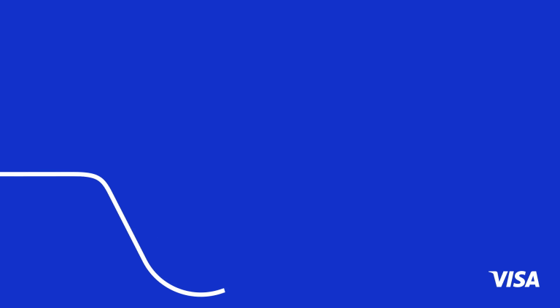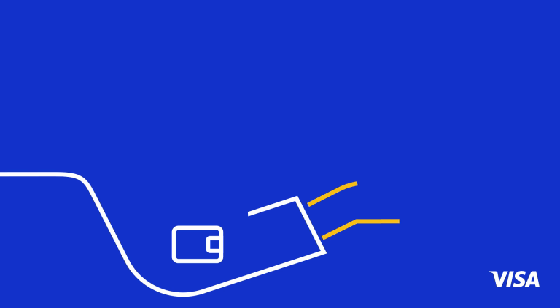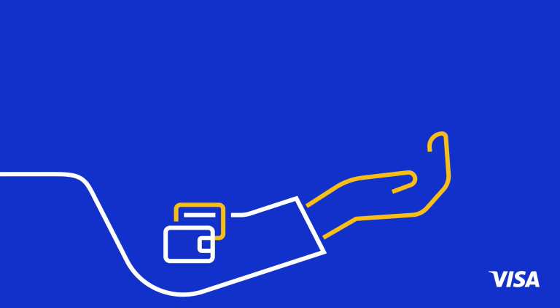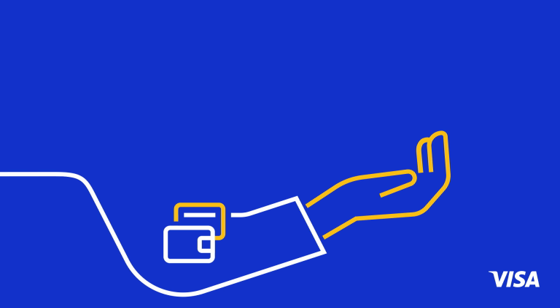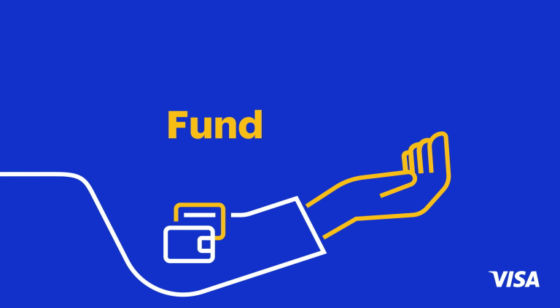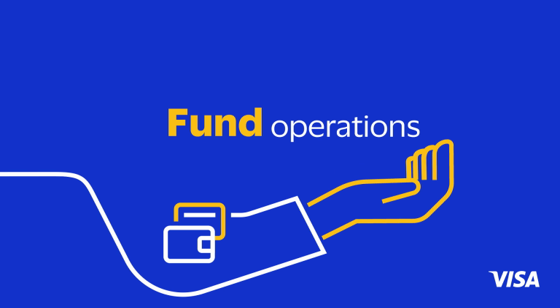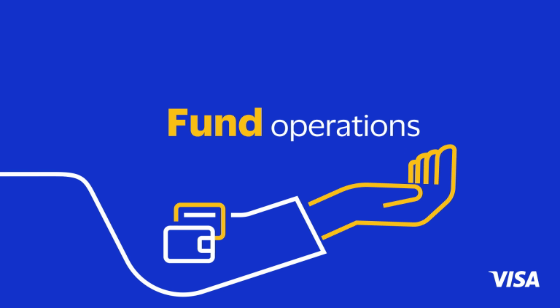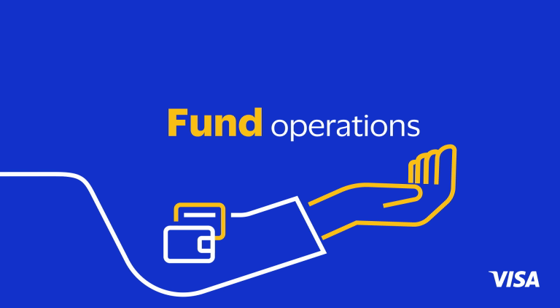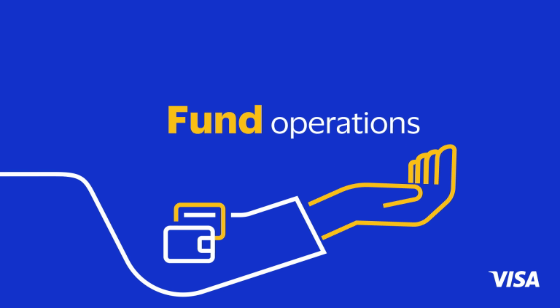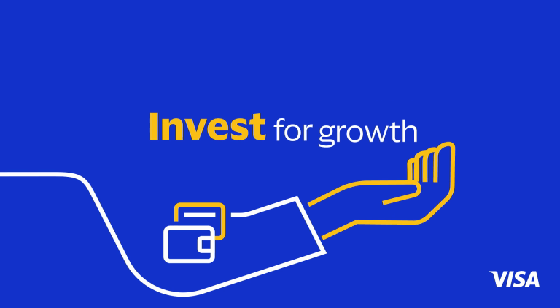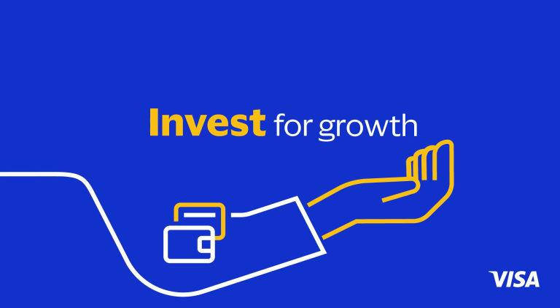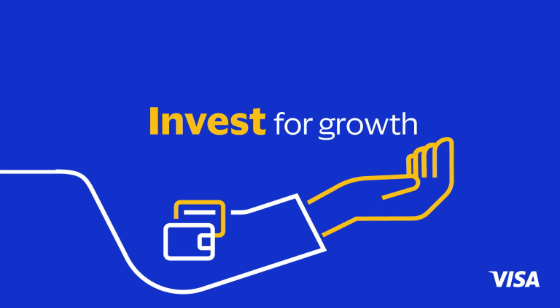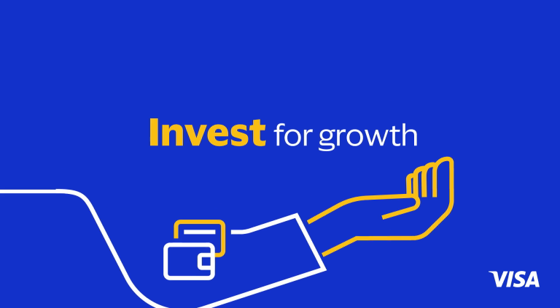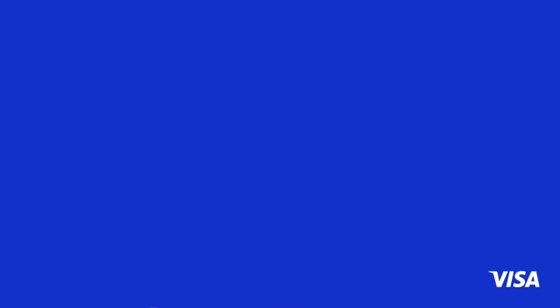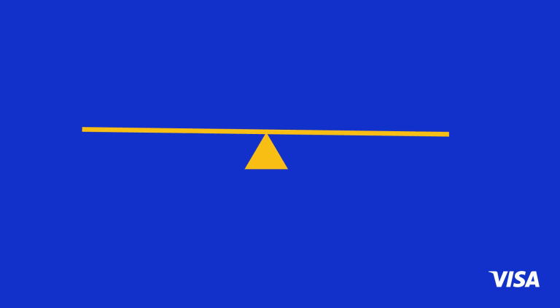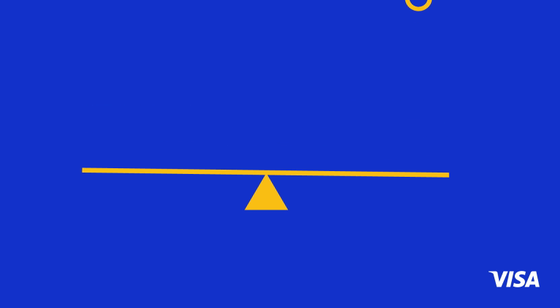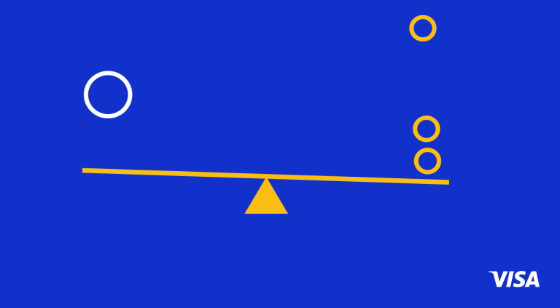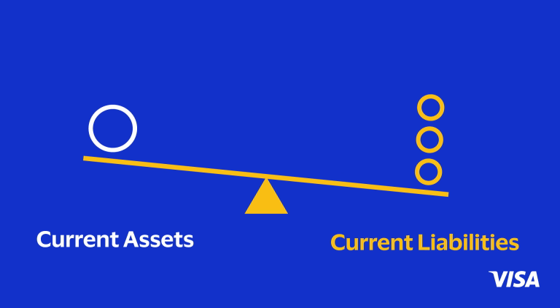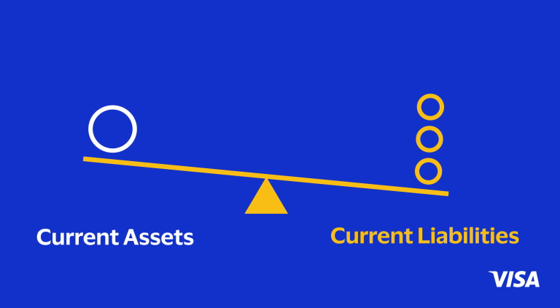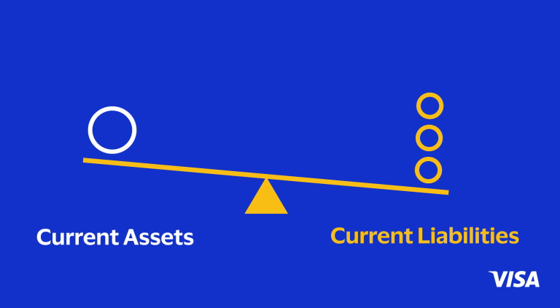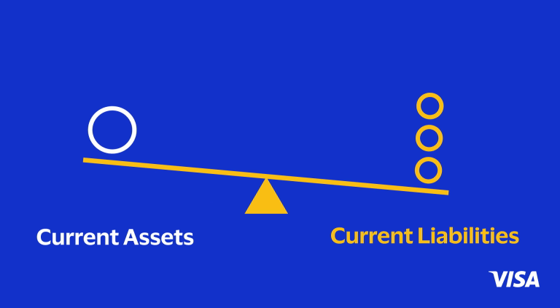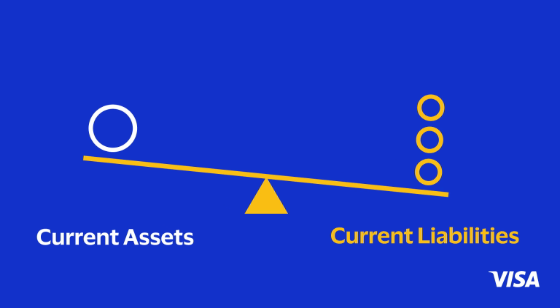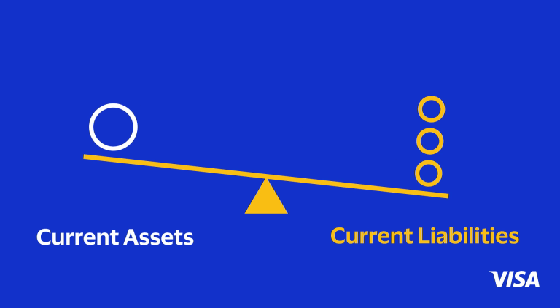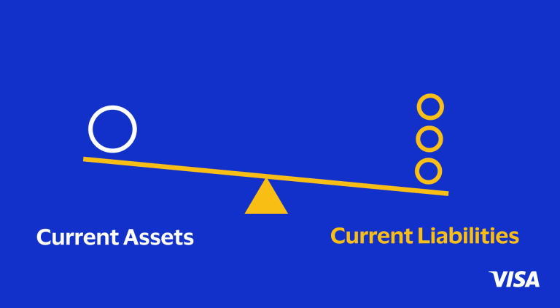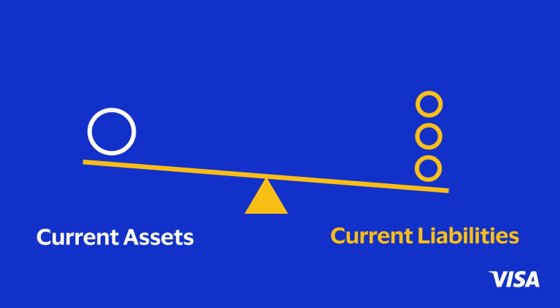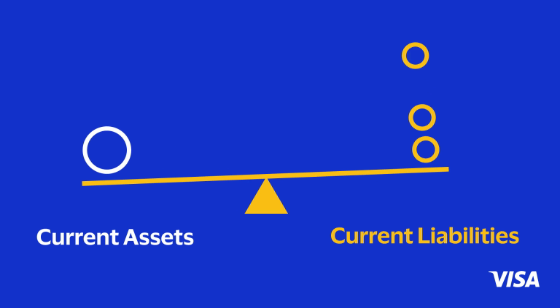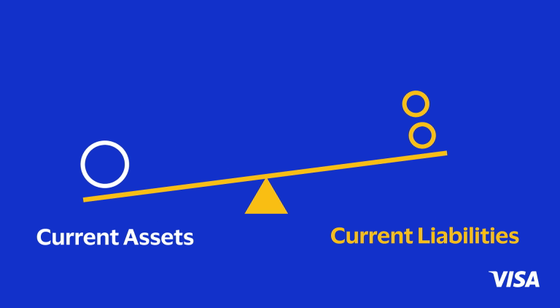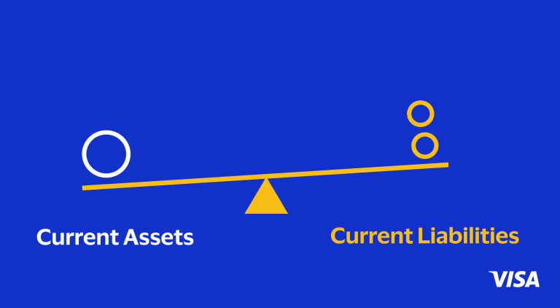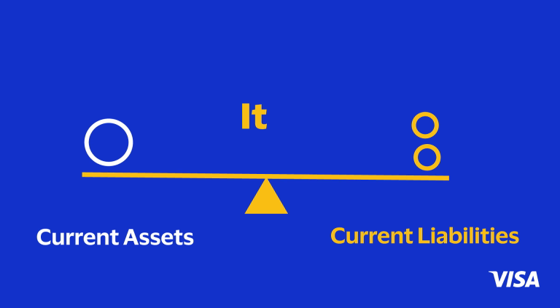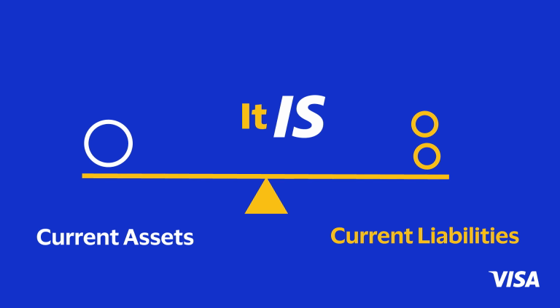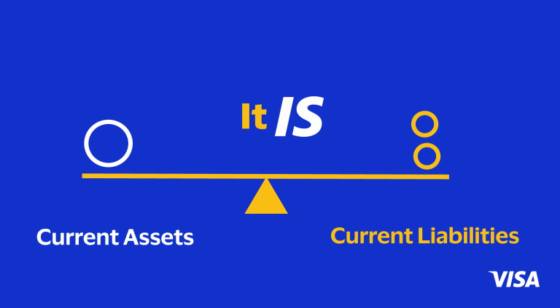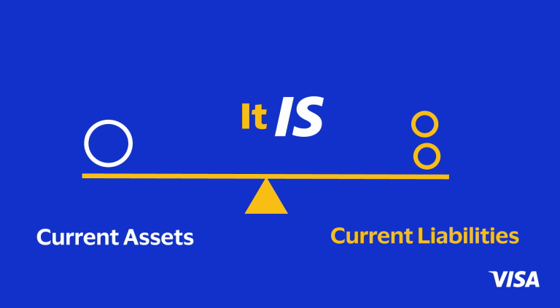Positive working capital means a company can fund its operations and invest for growth. Negative working capital means a company has more current liabilities than current assets and may require additional sources of funds. It is a balancing act.